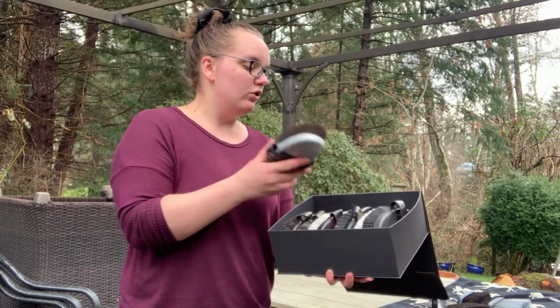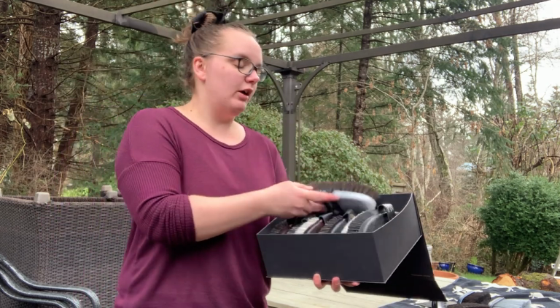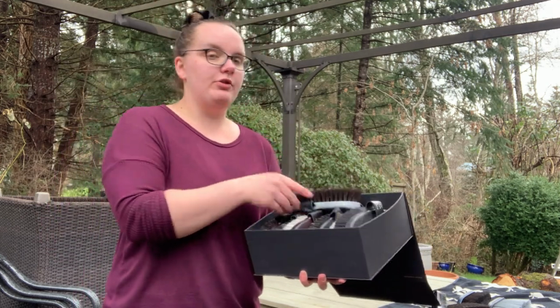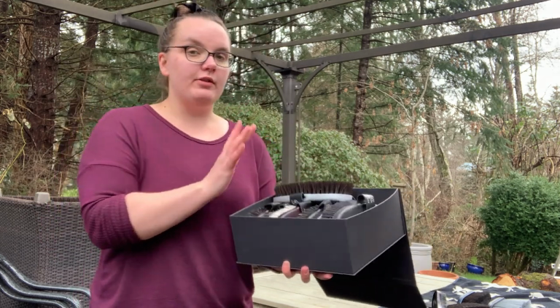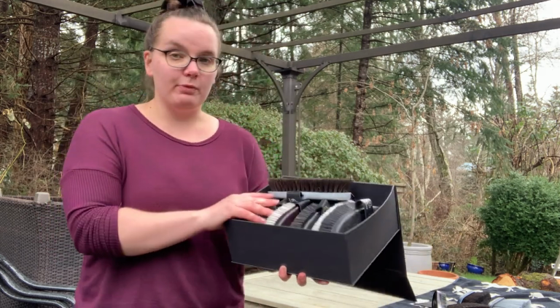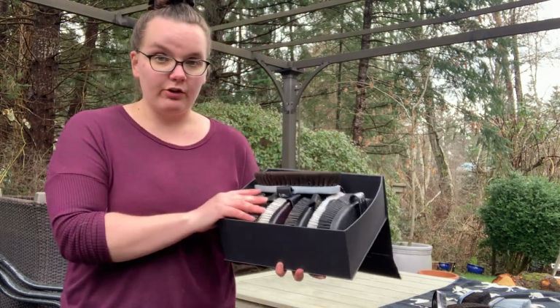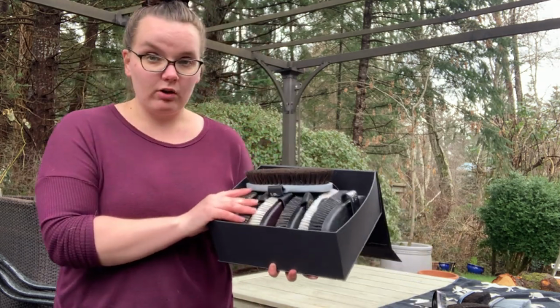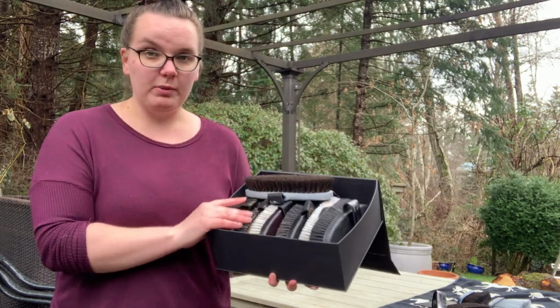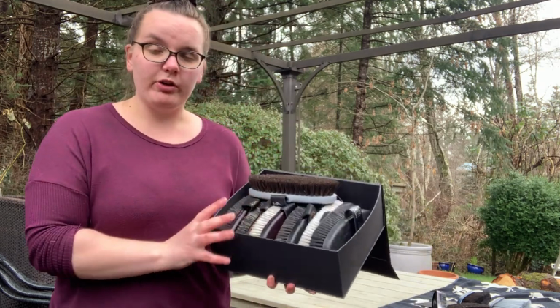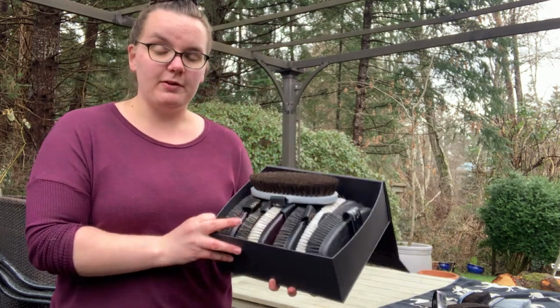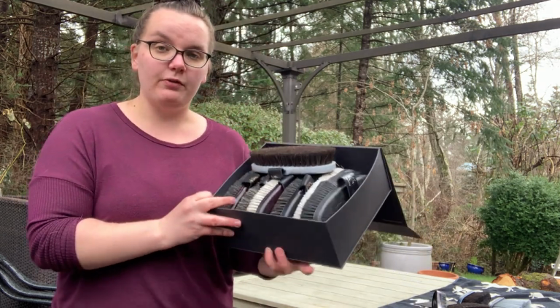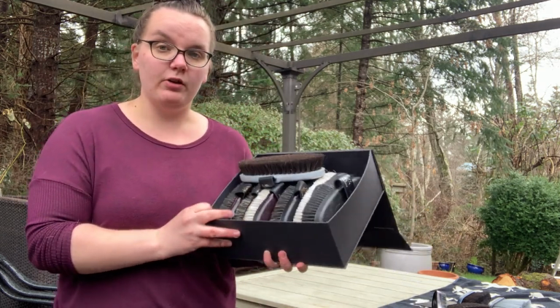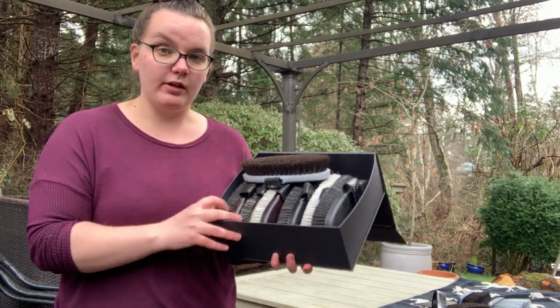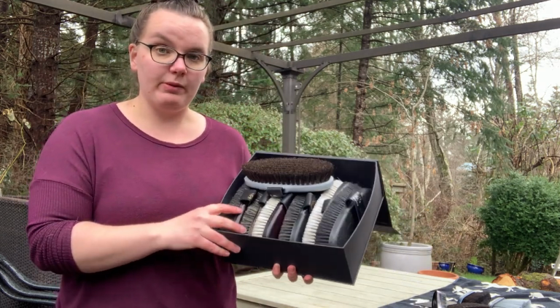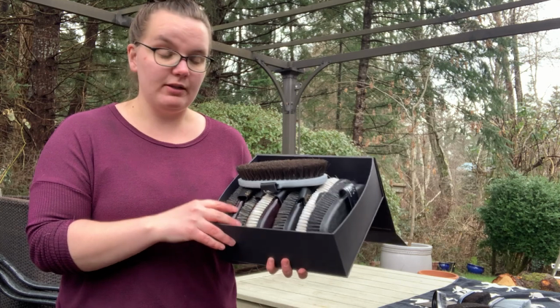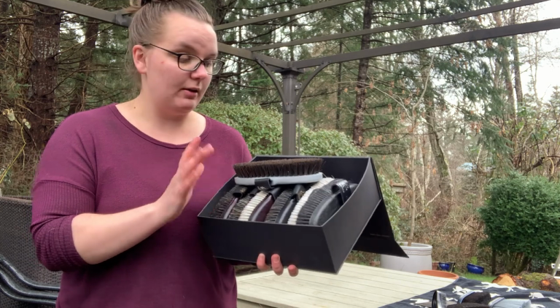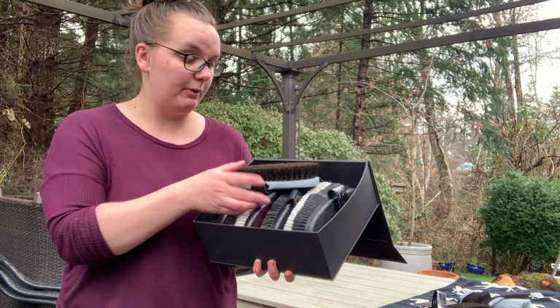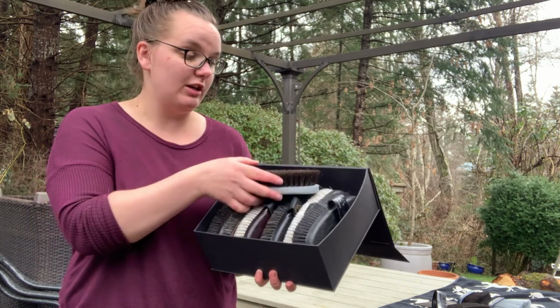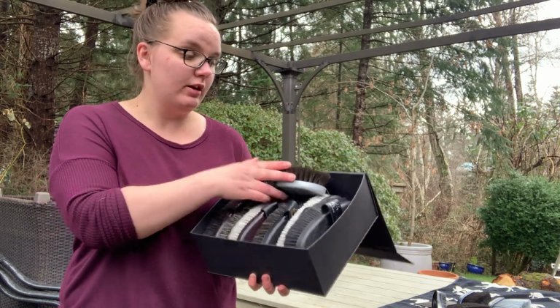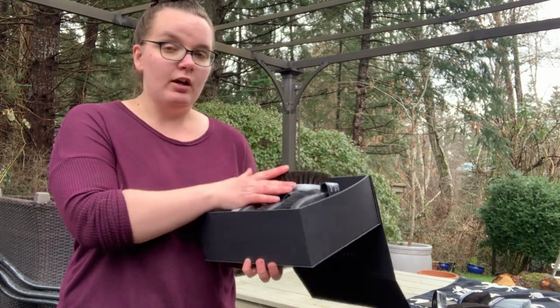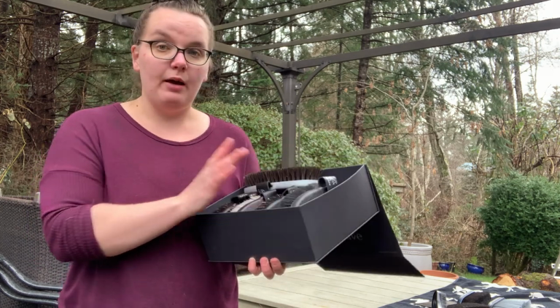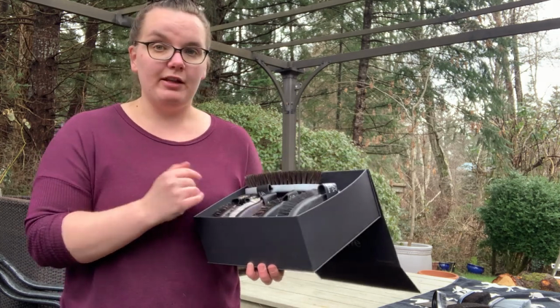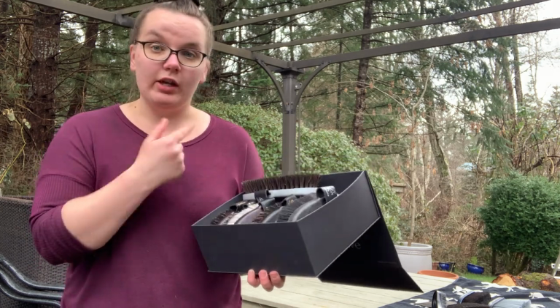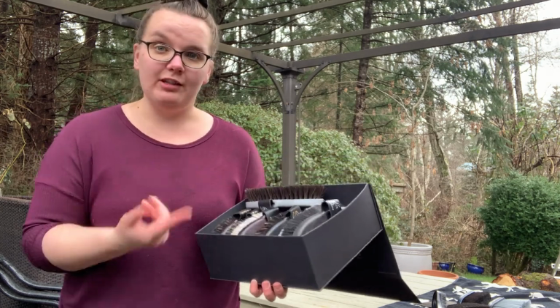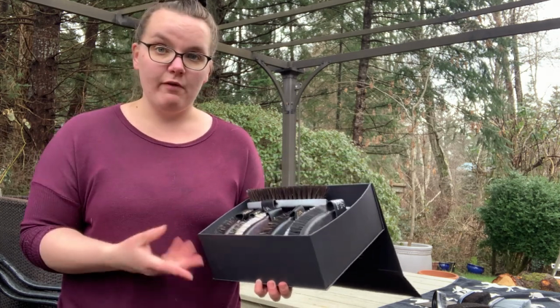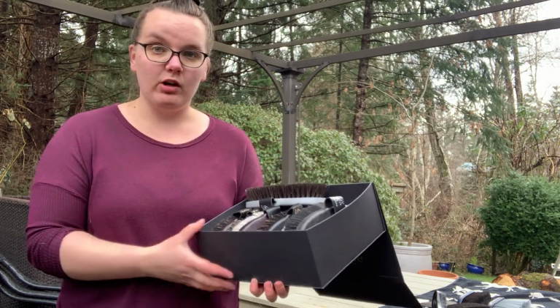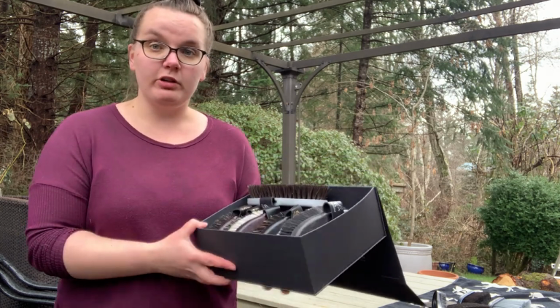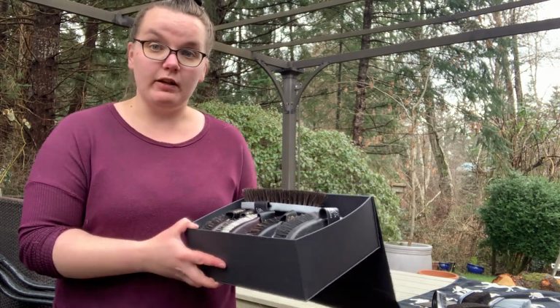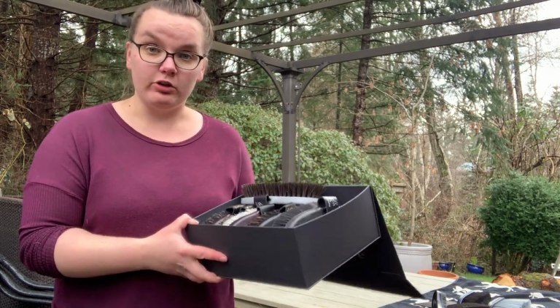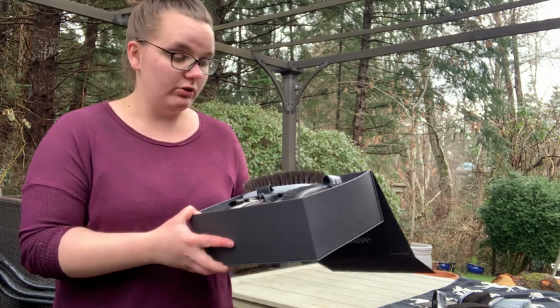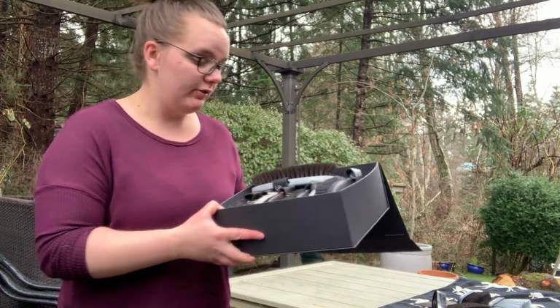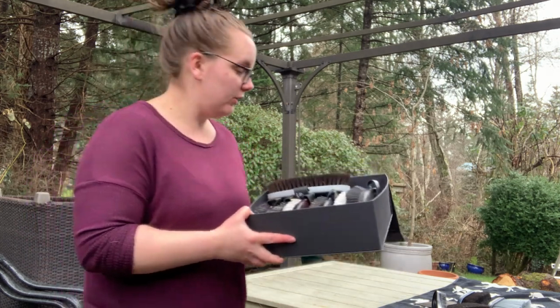I do know that these brushes are quite a bit more expensive and not in everybody's budget, but that's okay because I do have other options I want to show you guys as well.